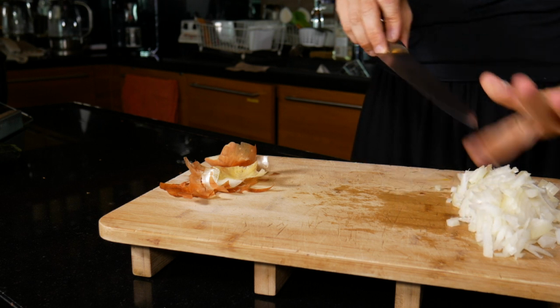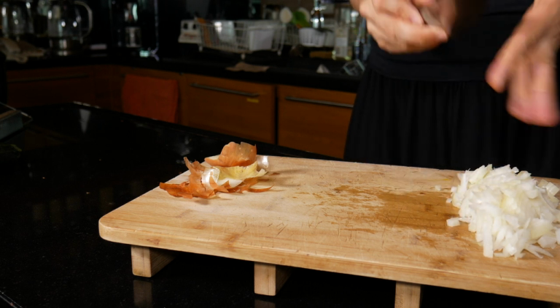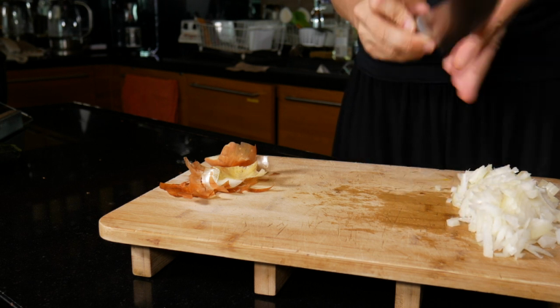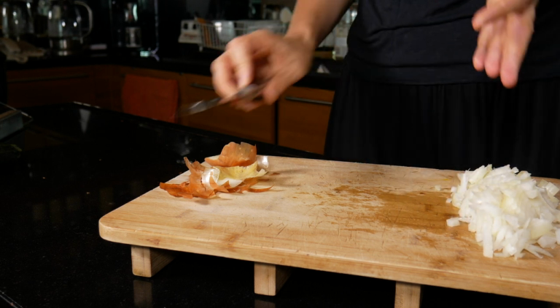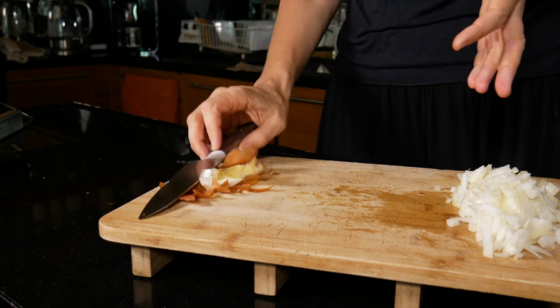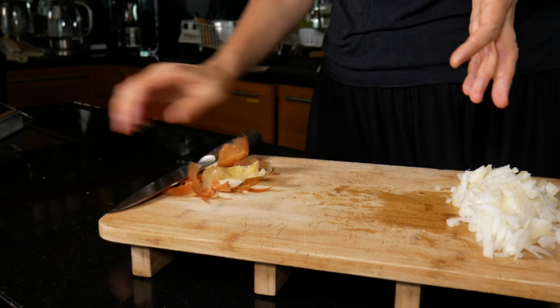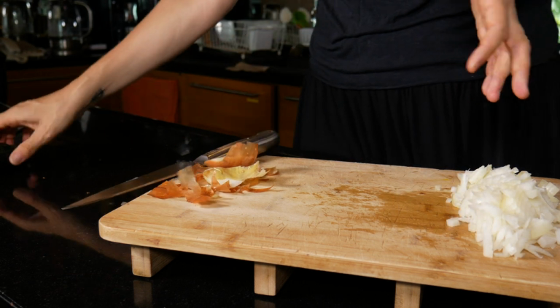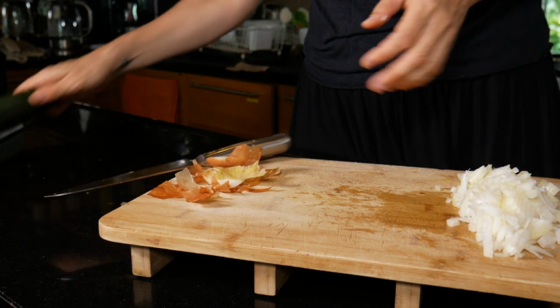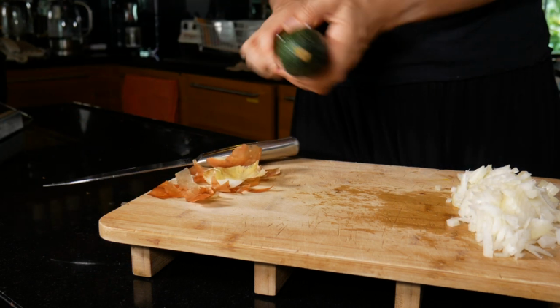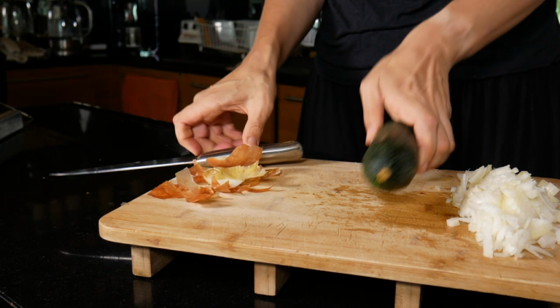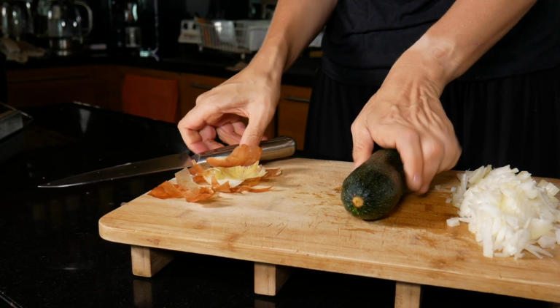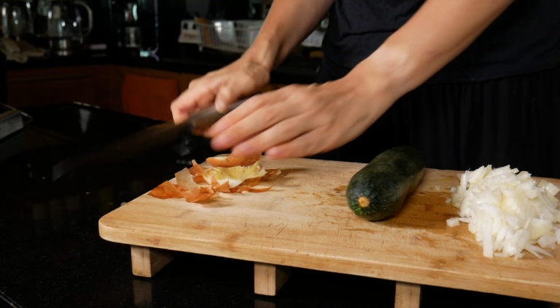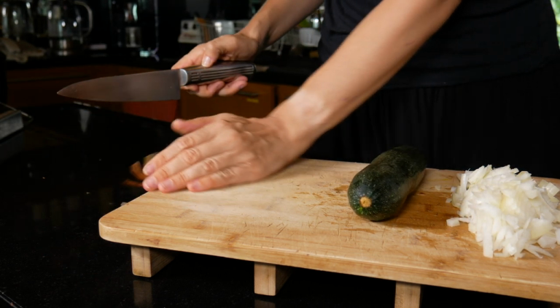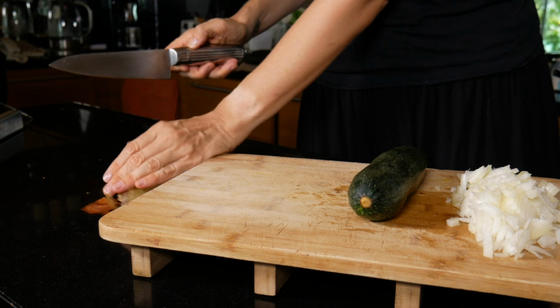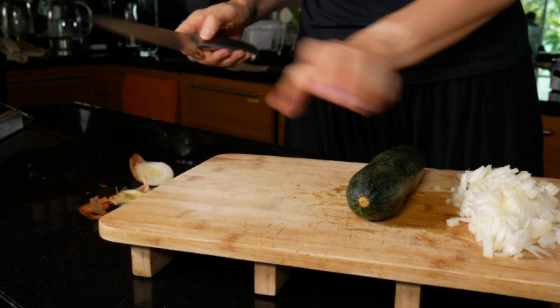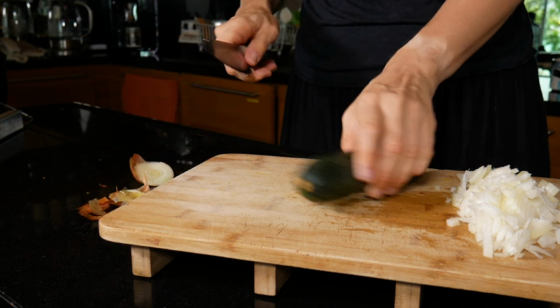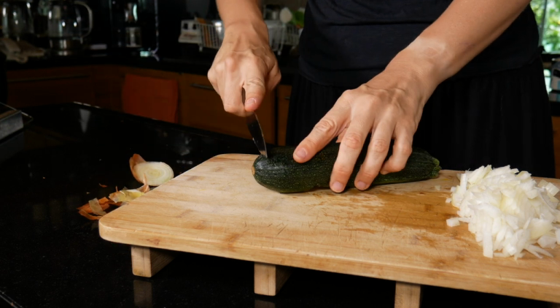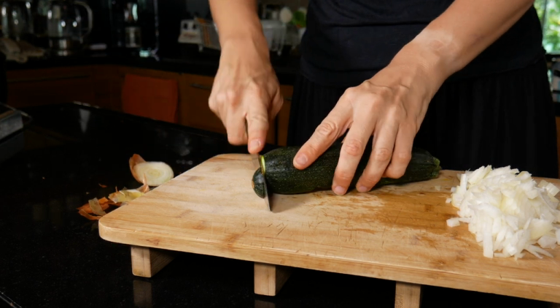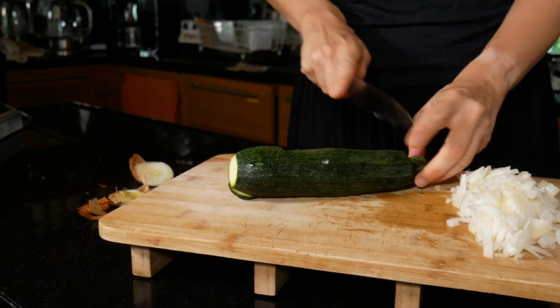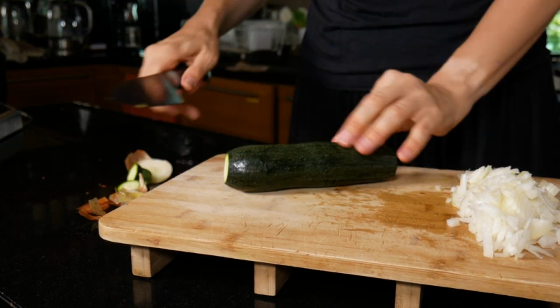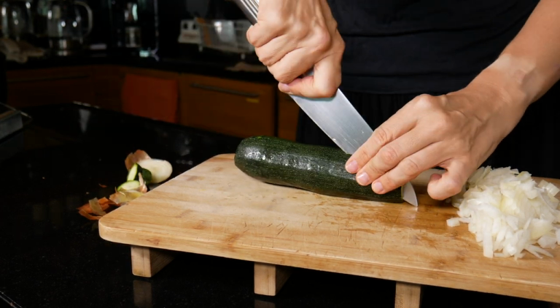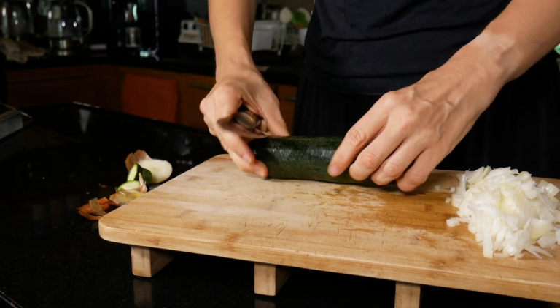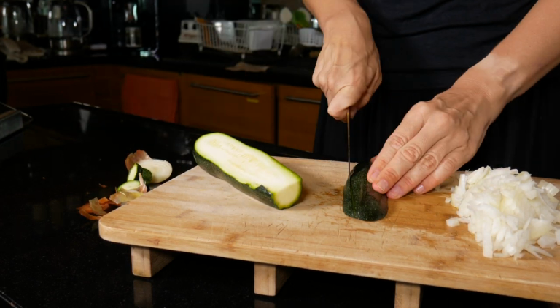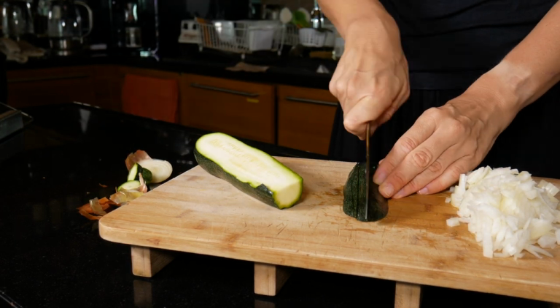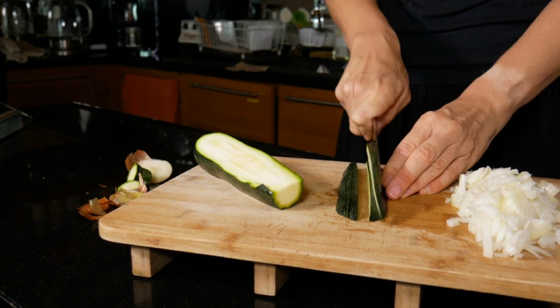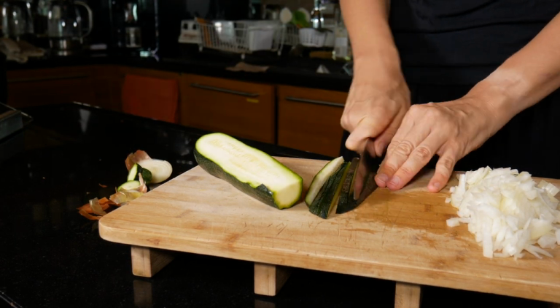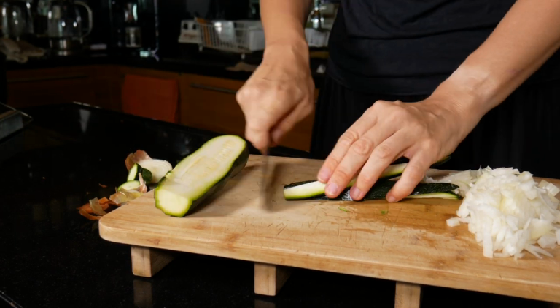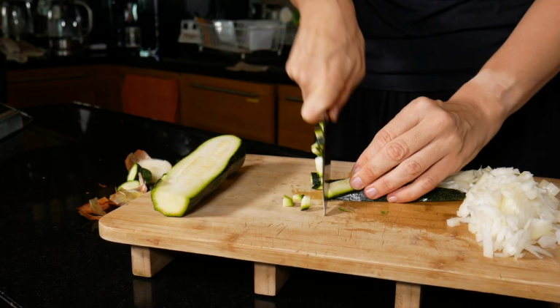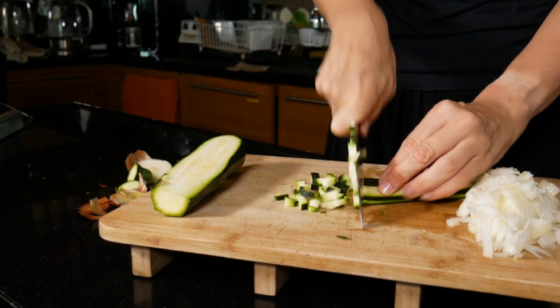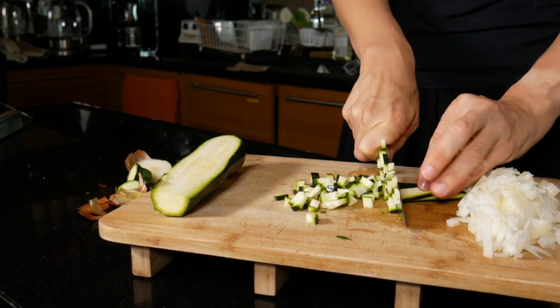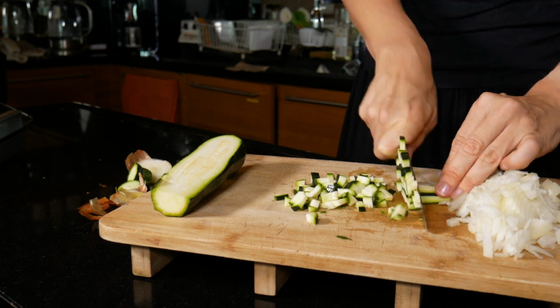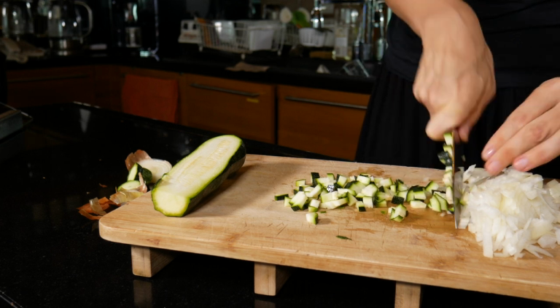The next thing you will do is to finely chop your zucchini into chunks that are about half a centimetre small.